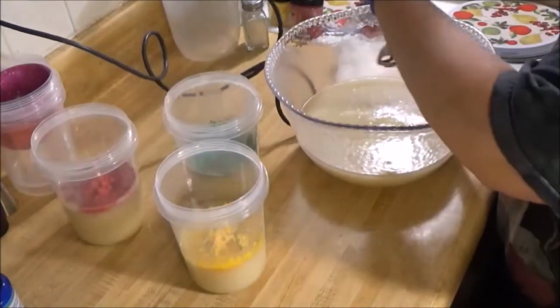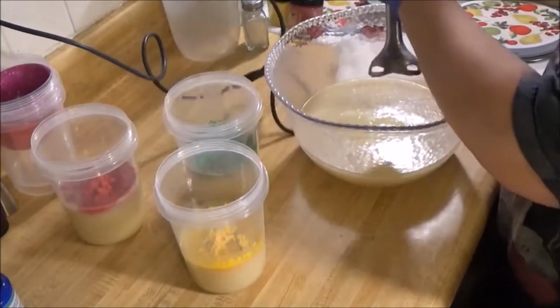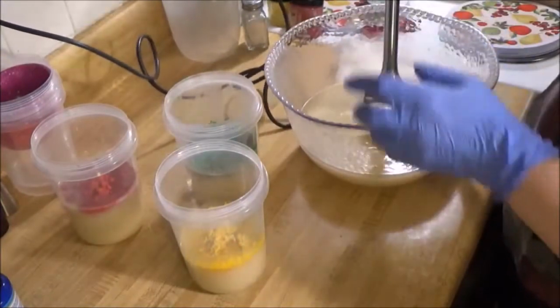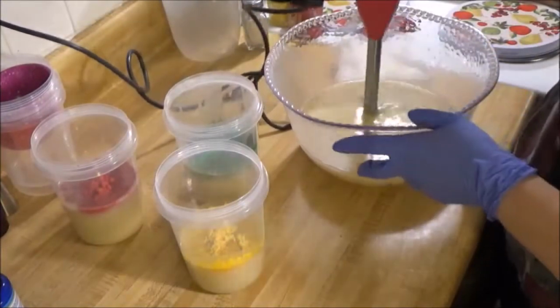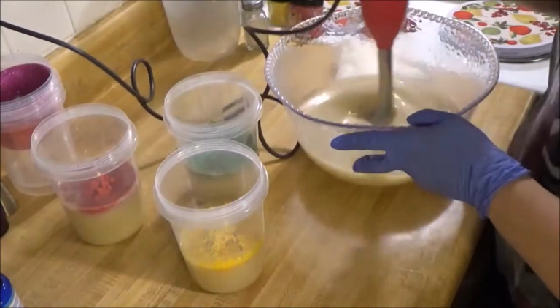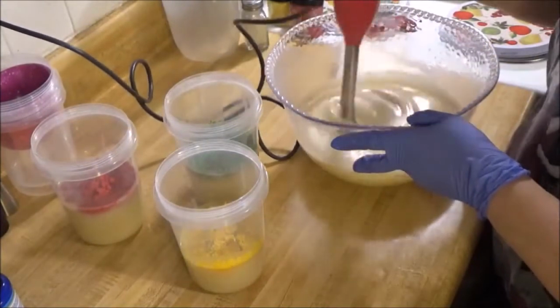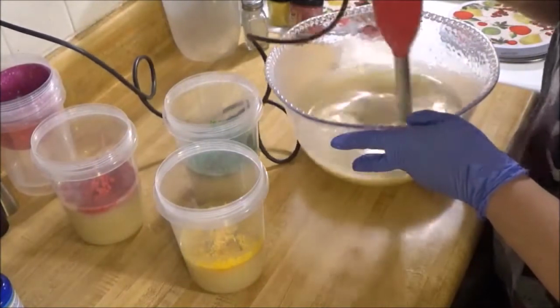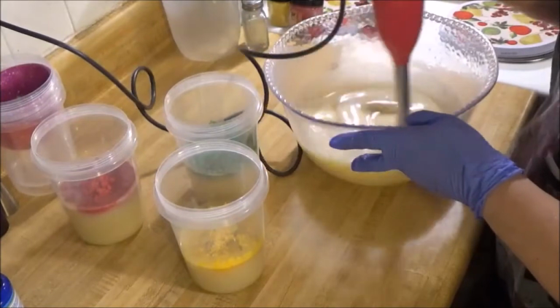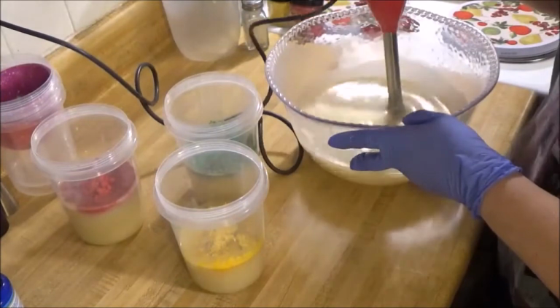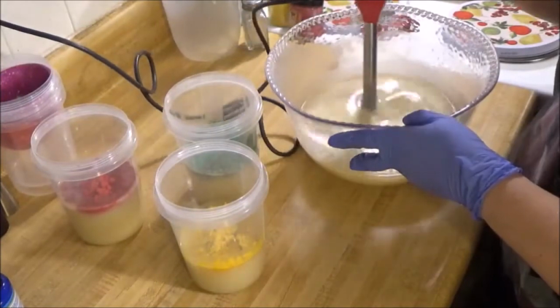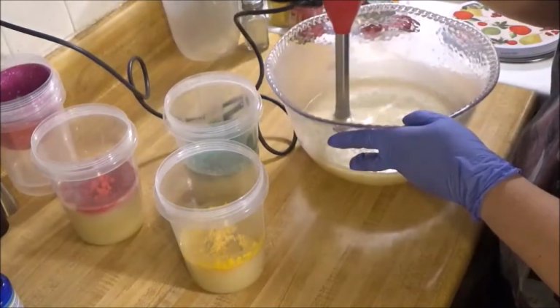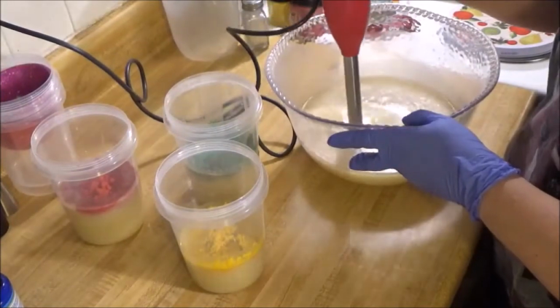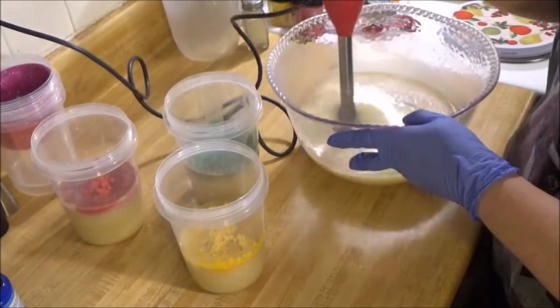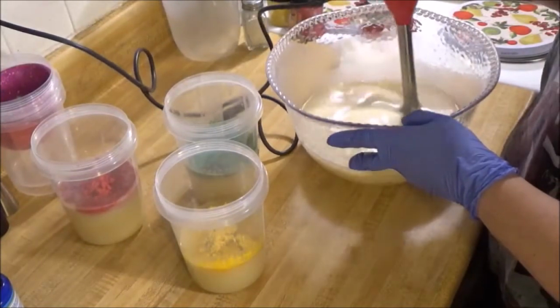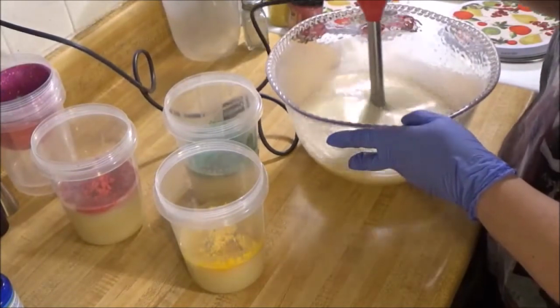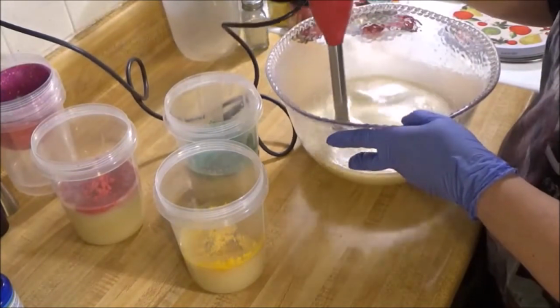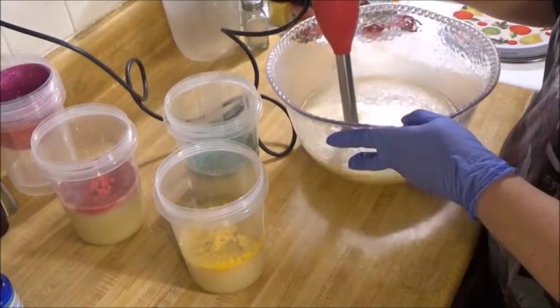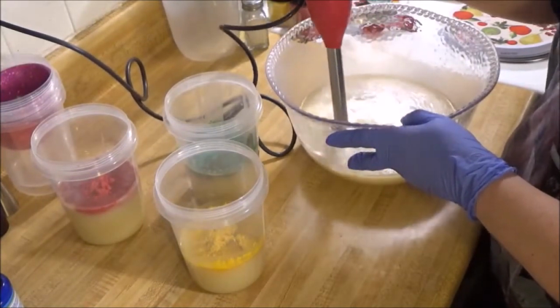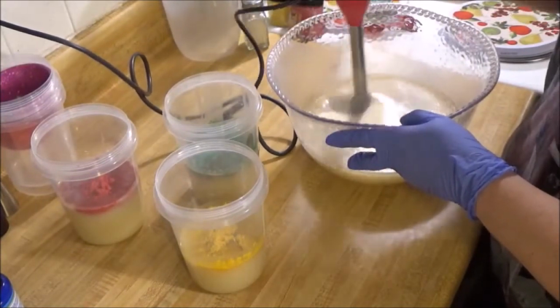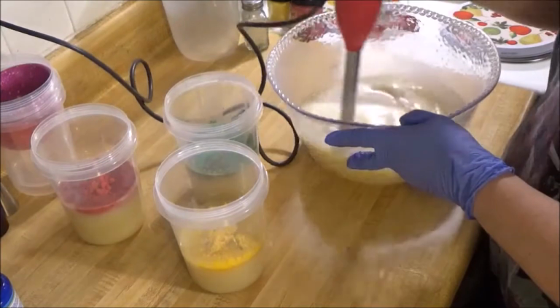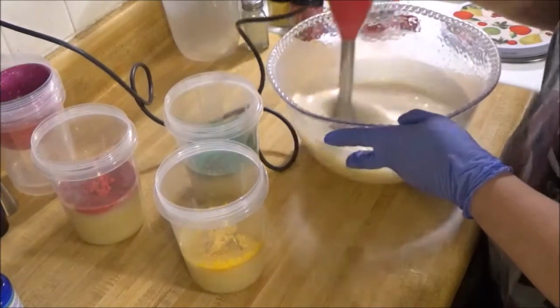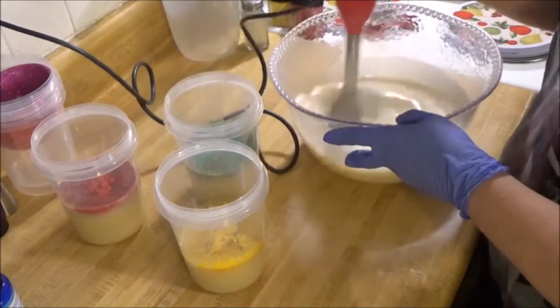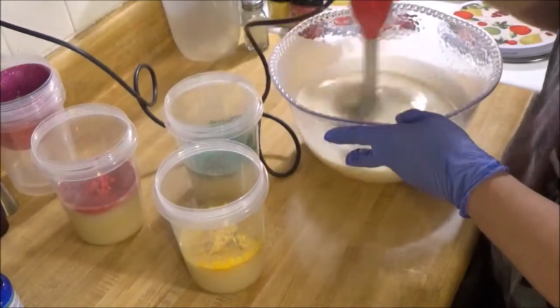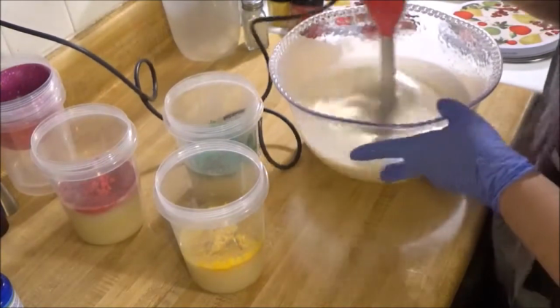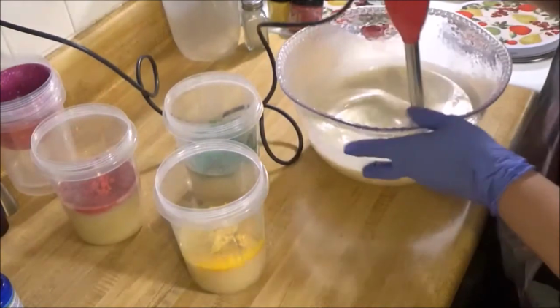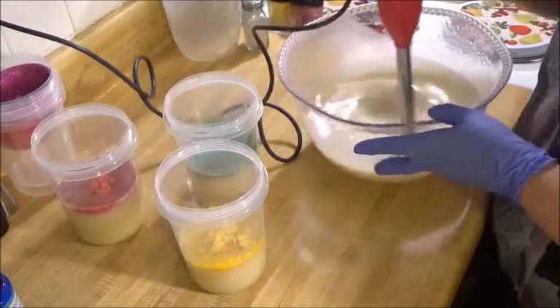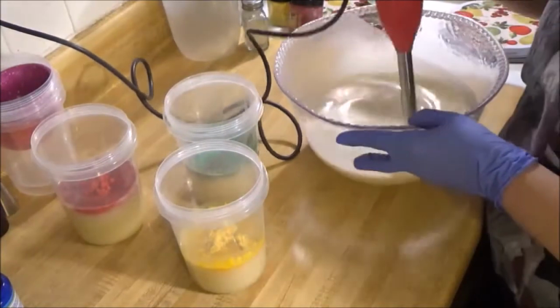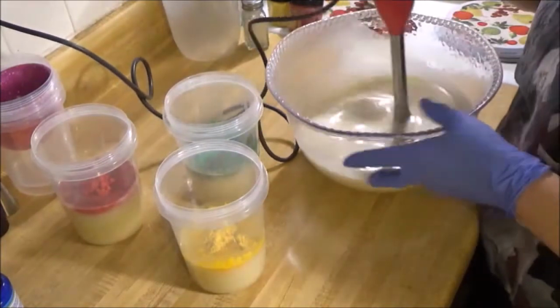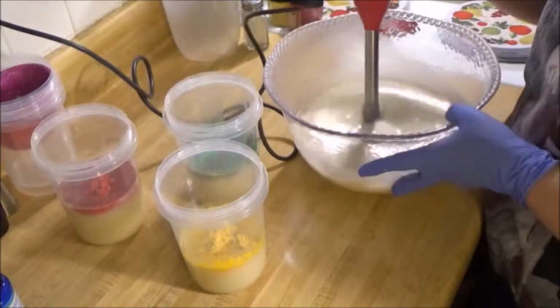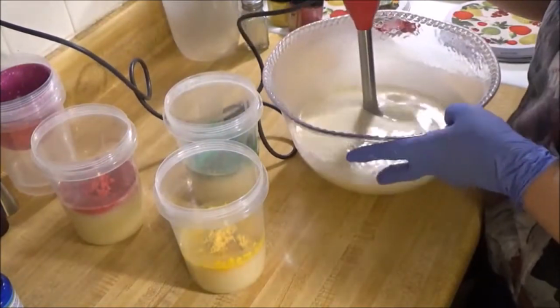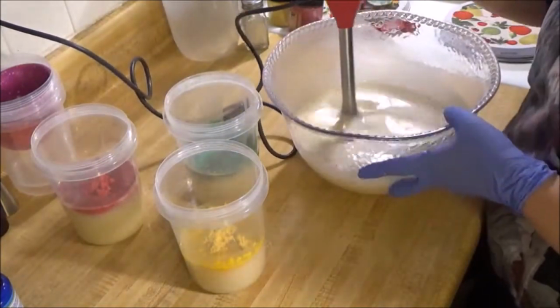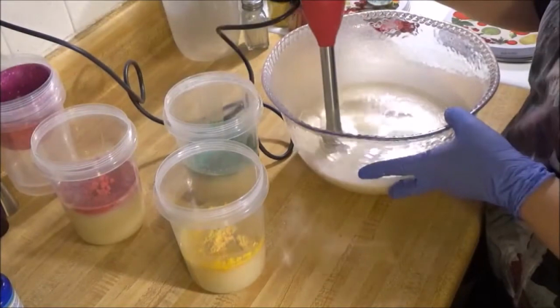For the pour on this one, I decided to do a drop swirl. I just wanted to get a whole bunch of the white in there and then try to drop the colors in from up high, so we'll see how that works out.